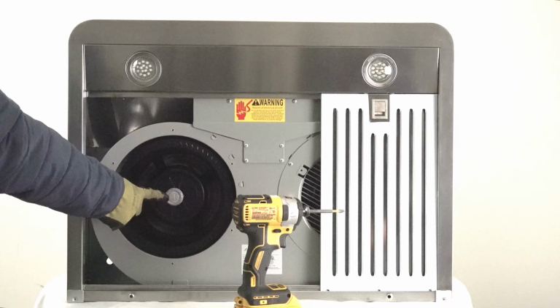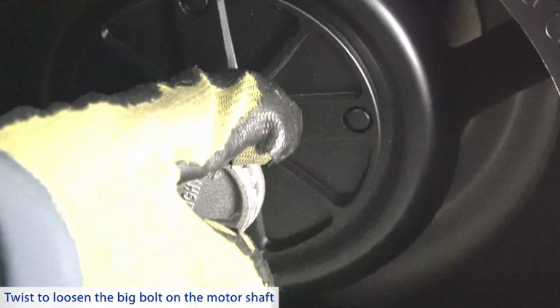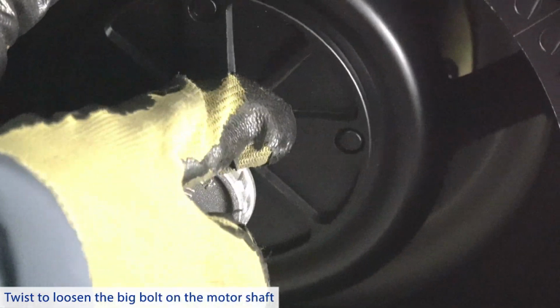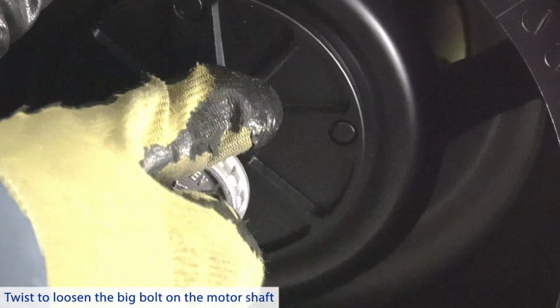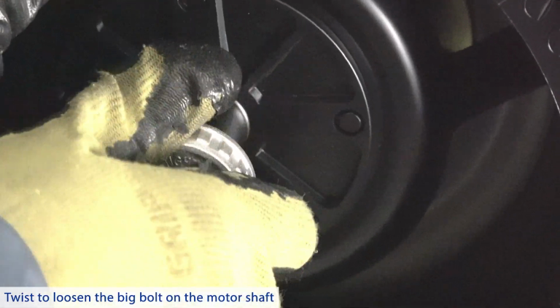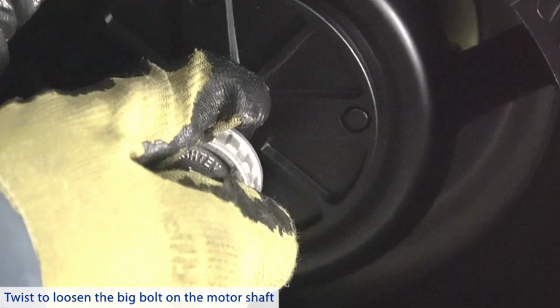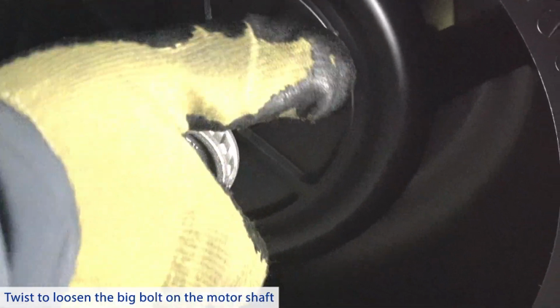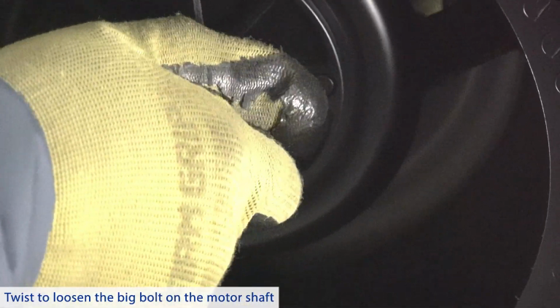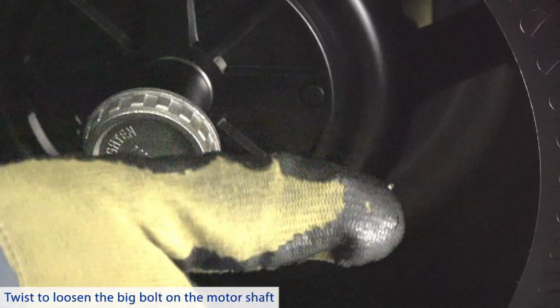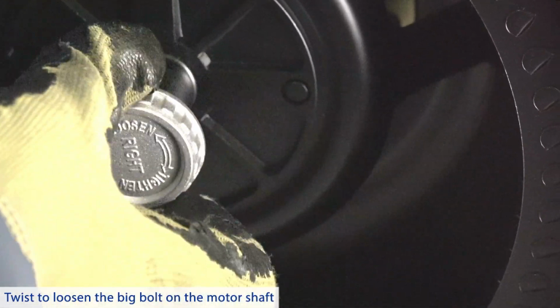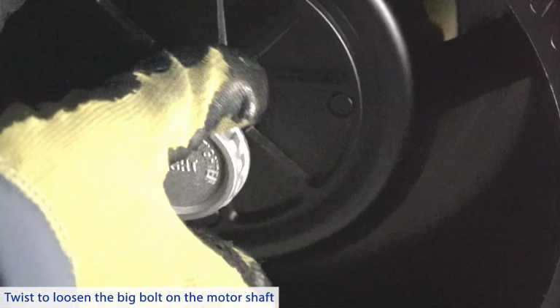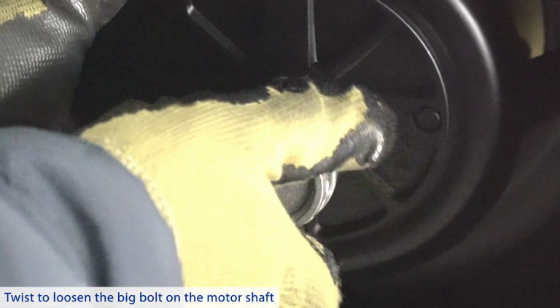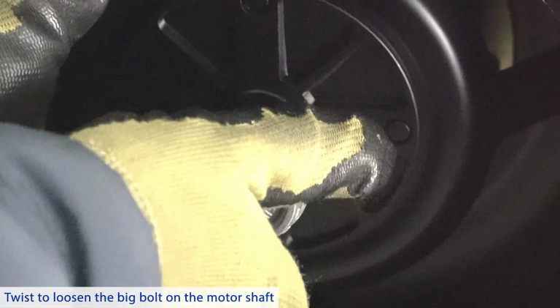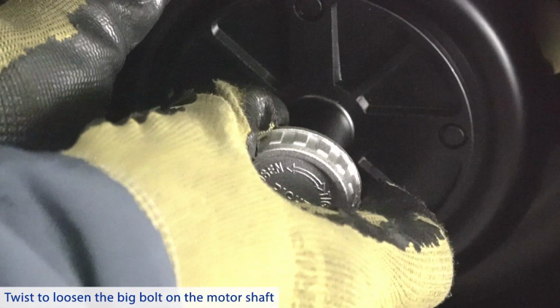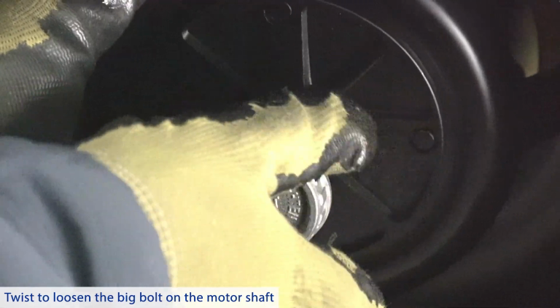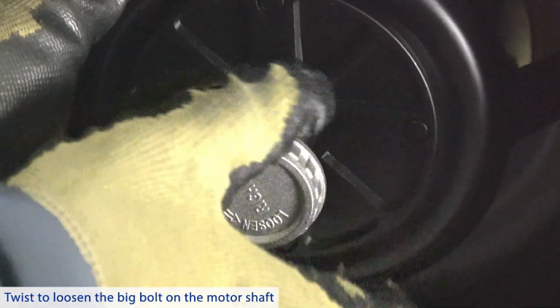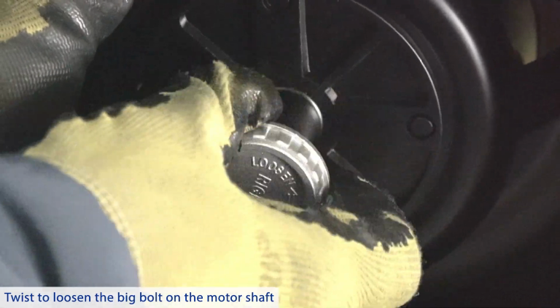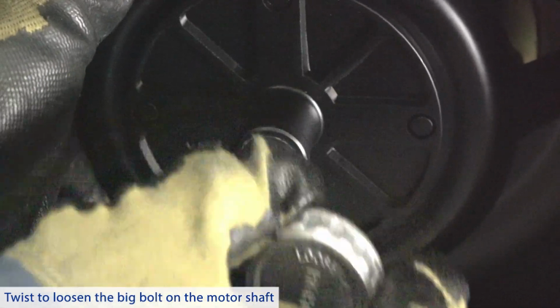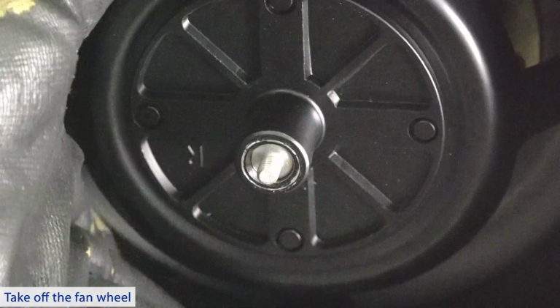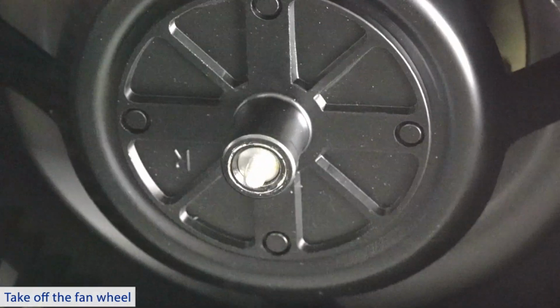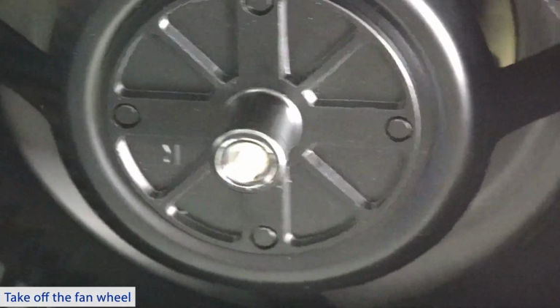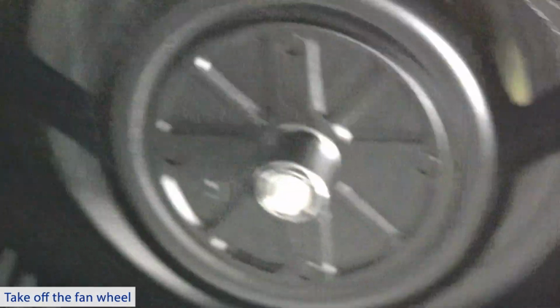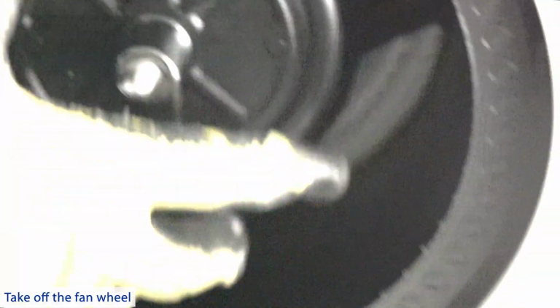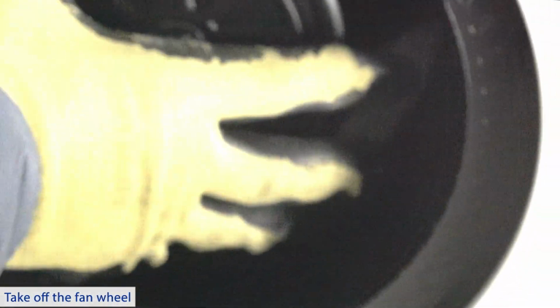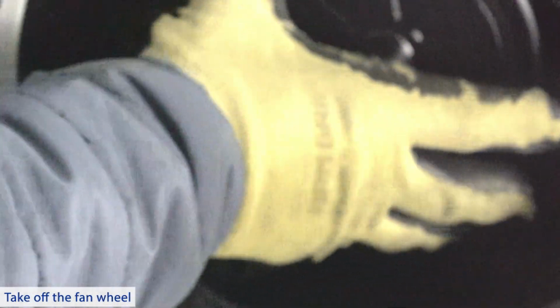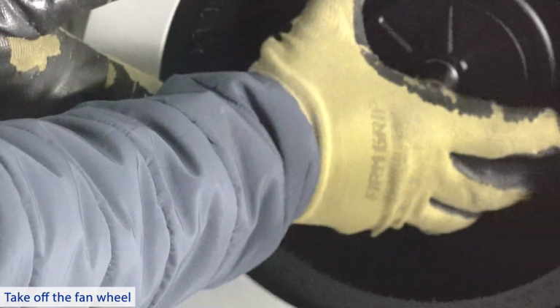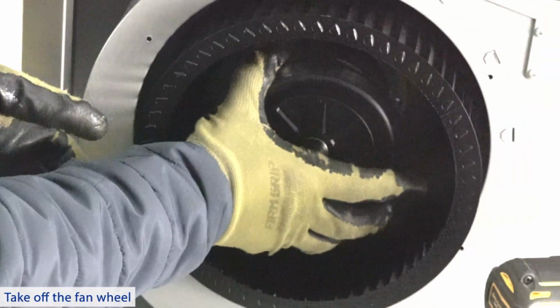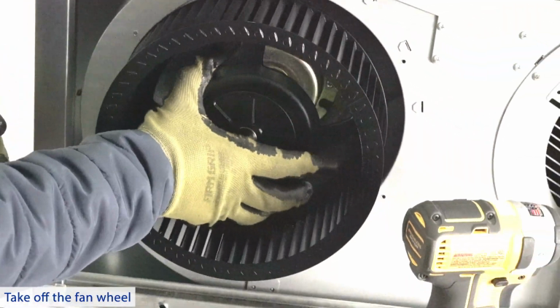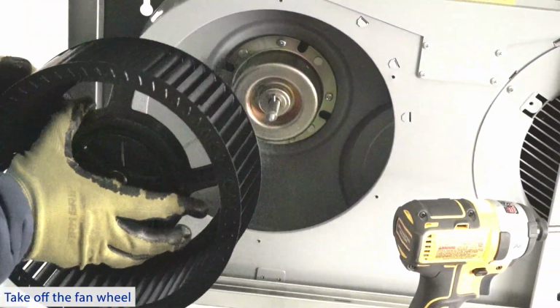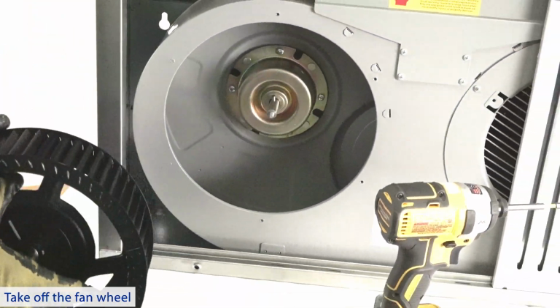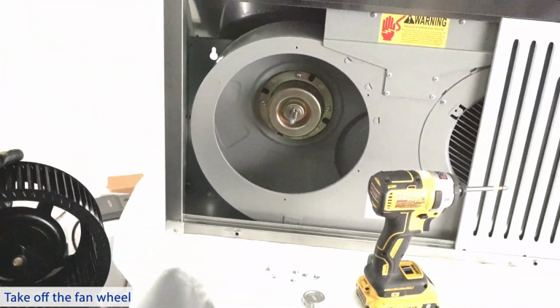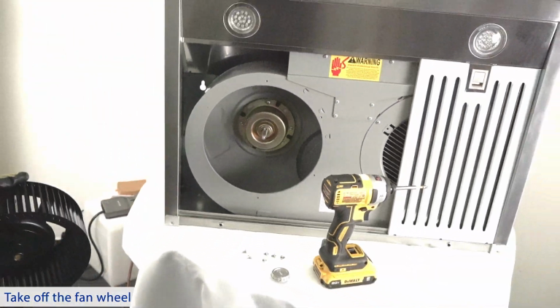Twist to loosen the big bulb on the motor shaft. Note that the left and right fan wheels are opposite, so when you take off the fan wheel, make sure to mark down which one is left and which is right.